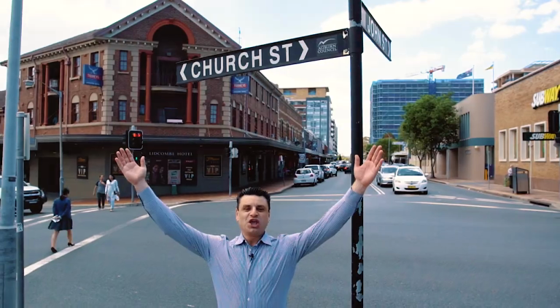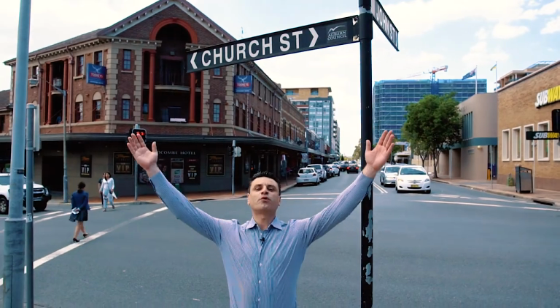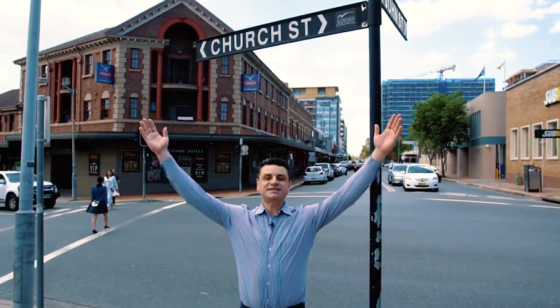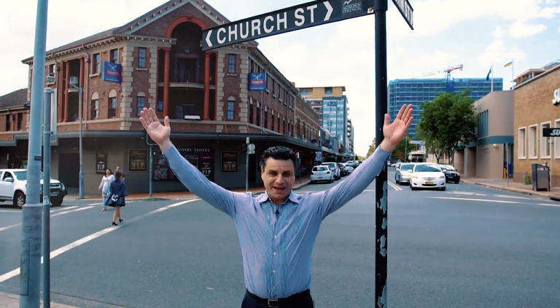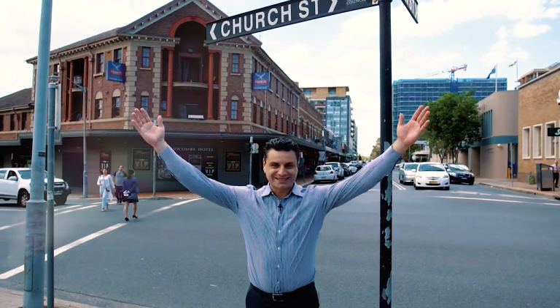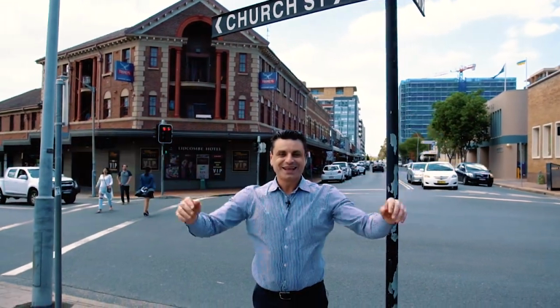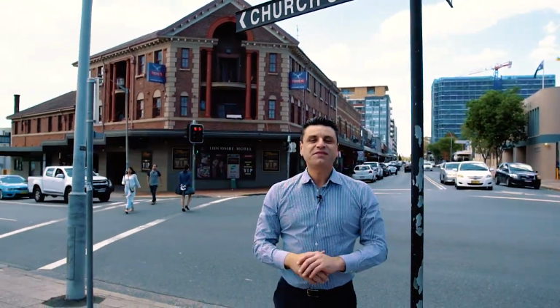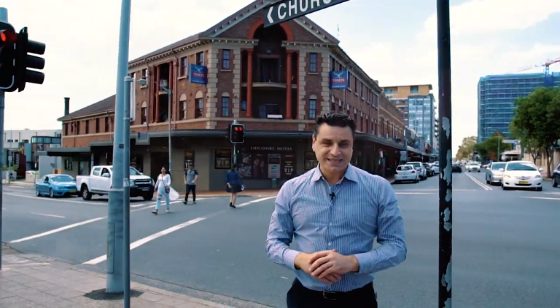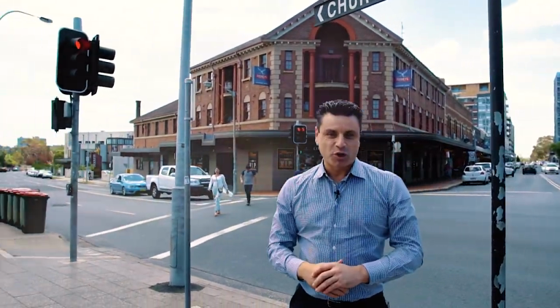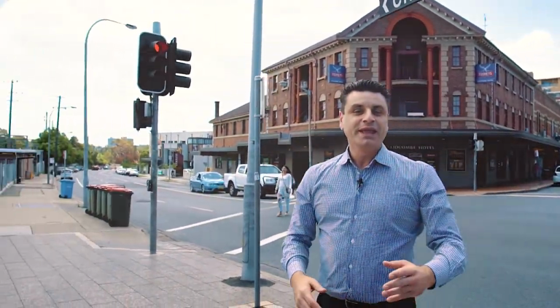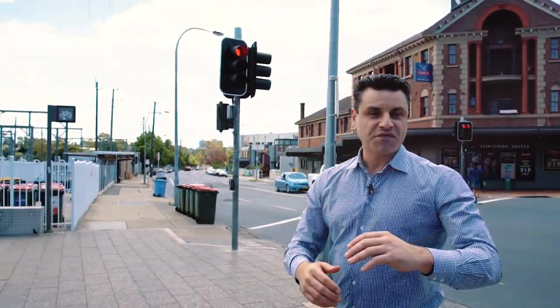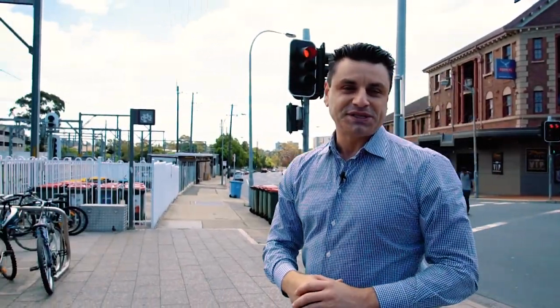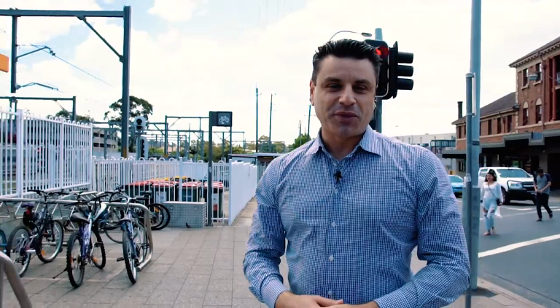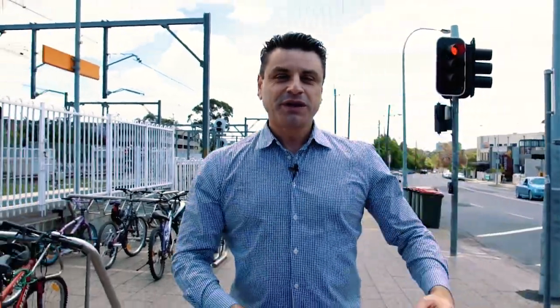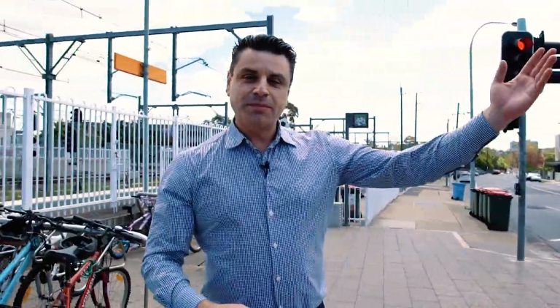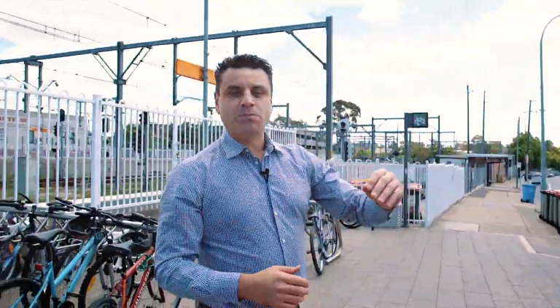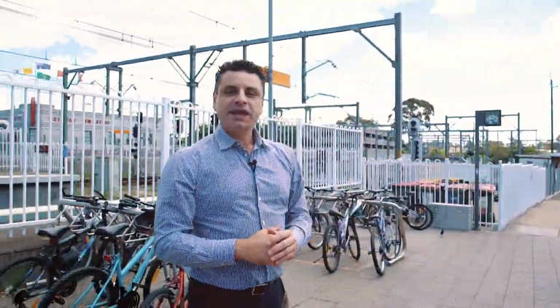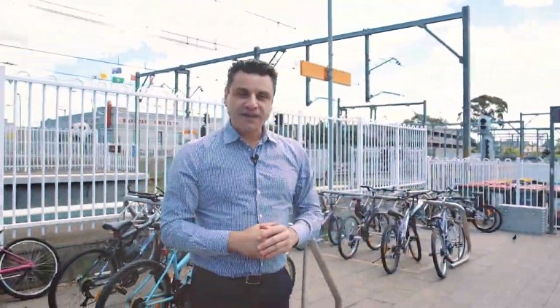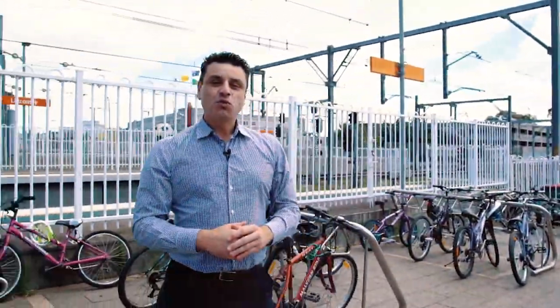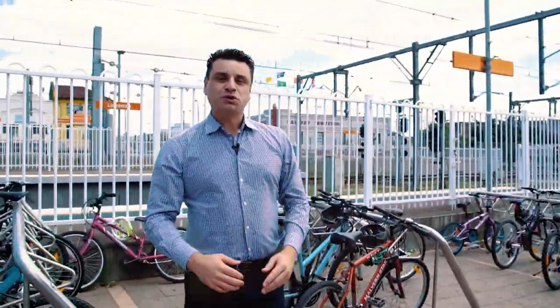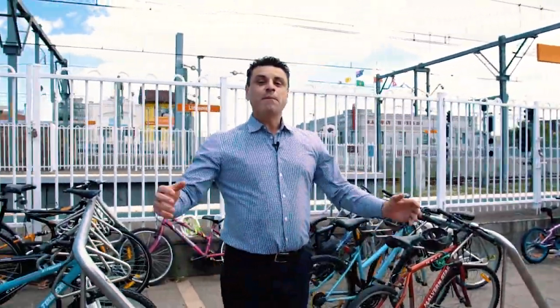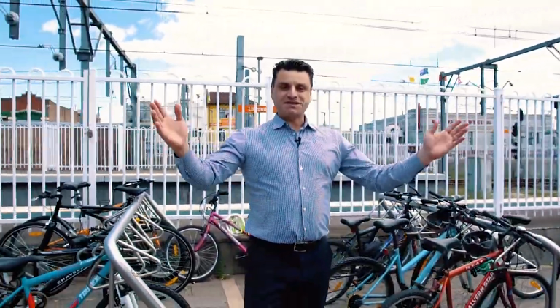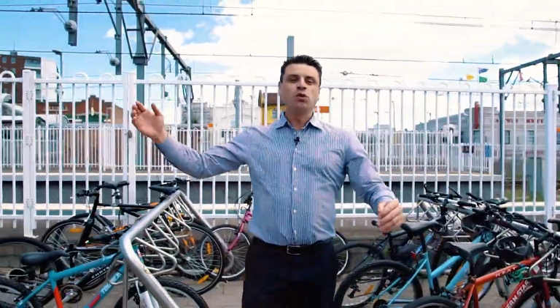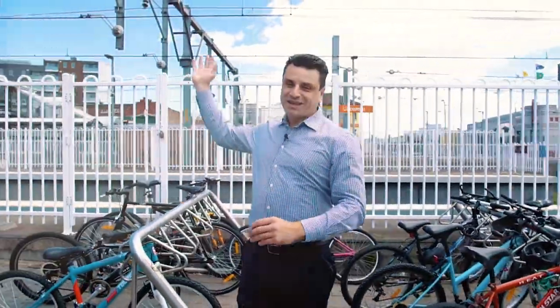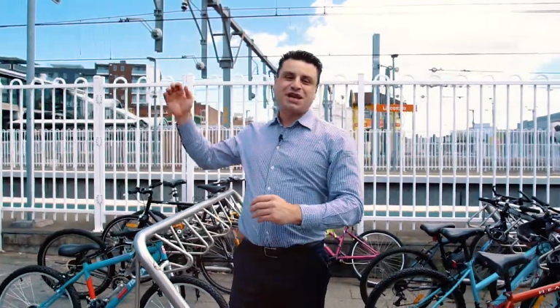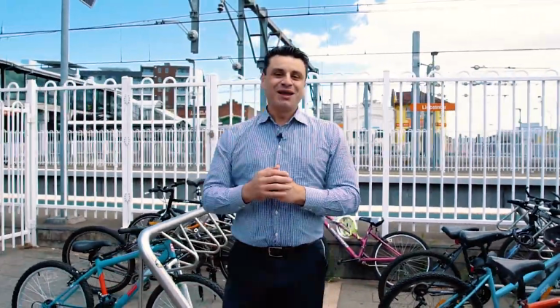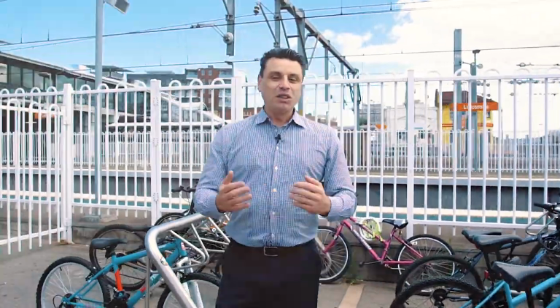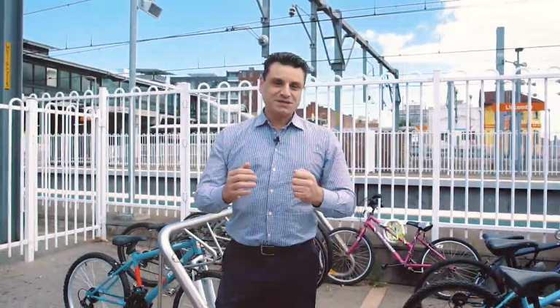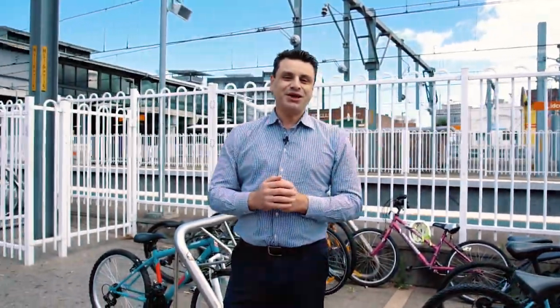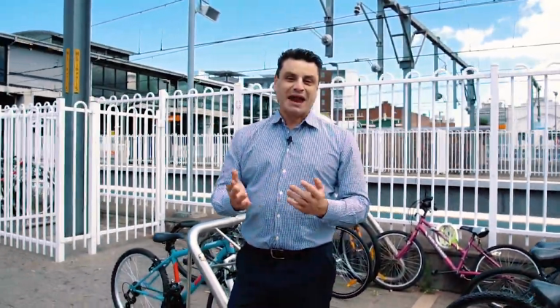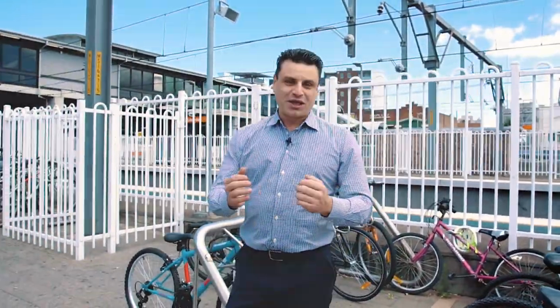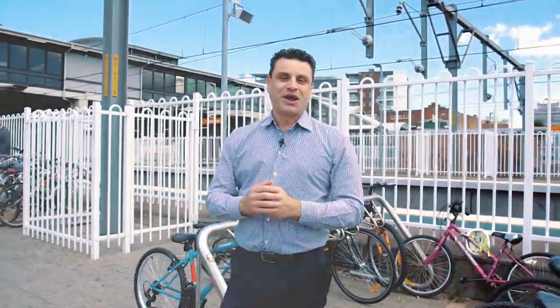Your prayers have been answered. This fantastic property is just a few minutes down the road to Lidcombe shops, cafes, restaurants, but best of all, Lidcombe Station. We look forward to seeing you at an upcoming open home.